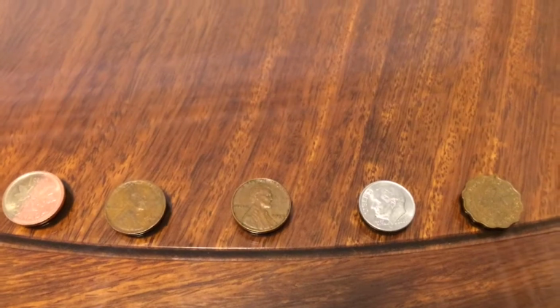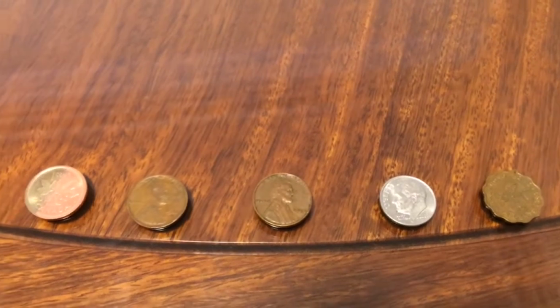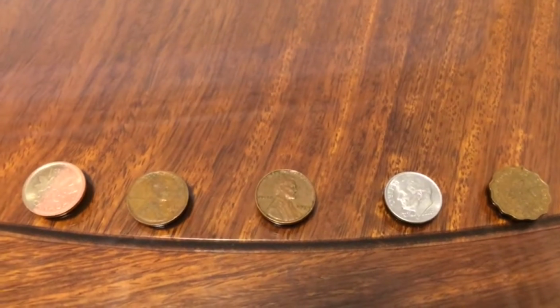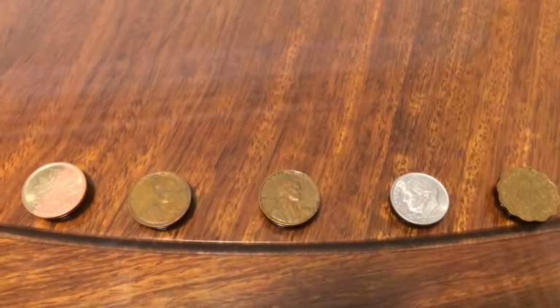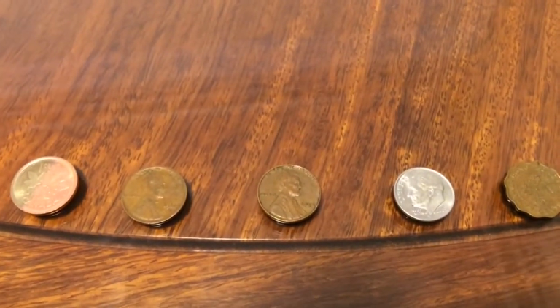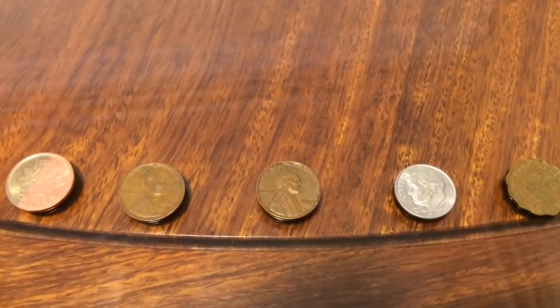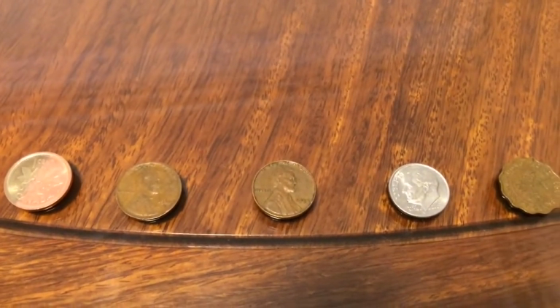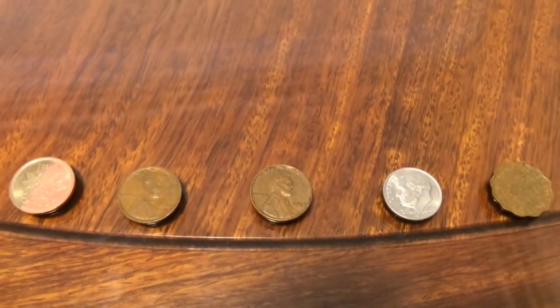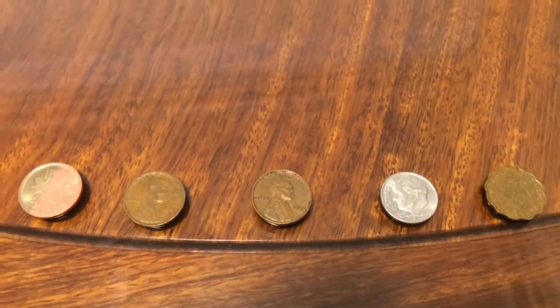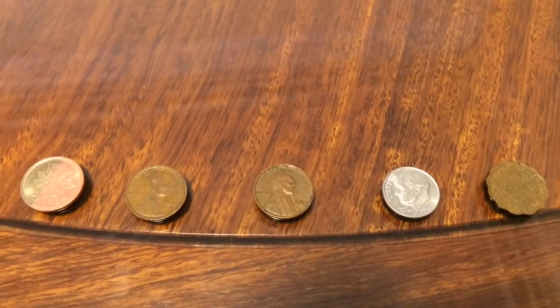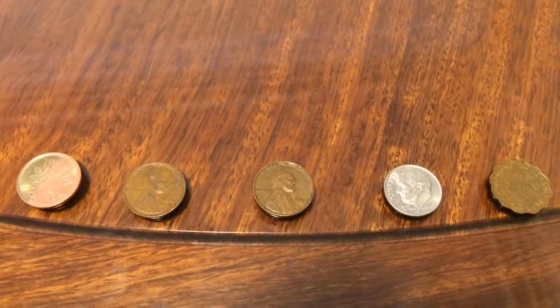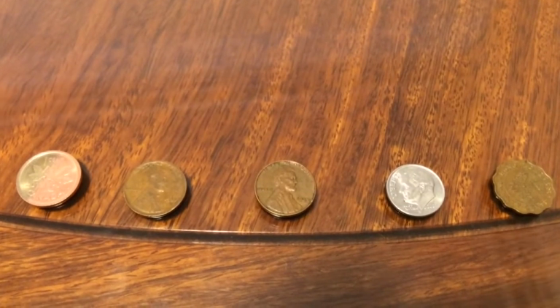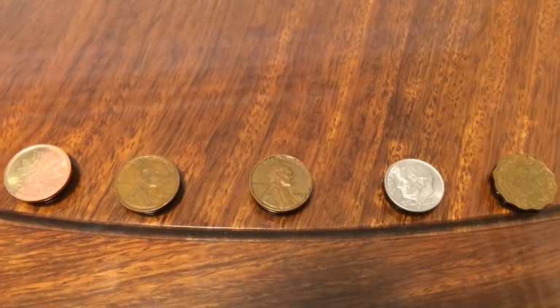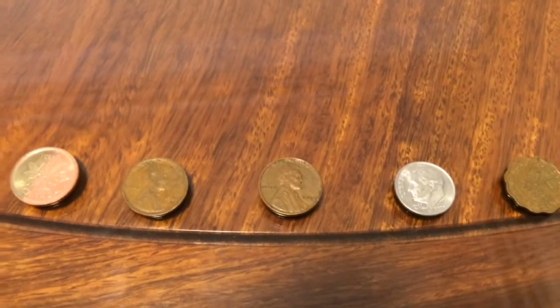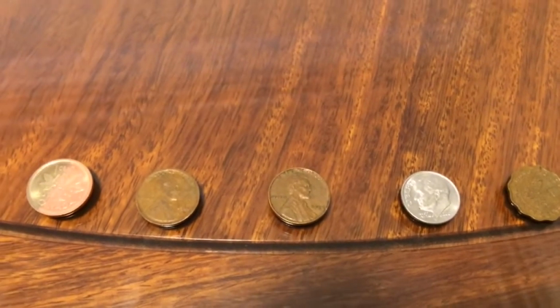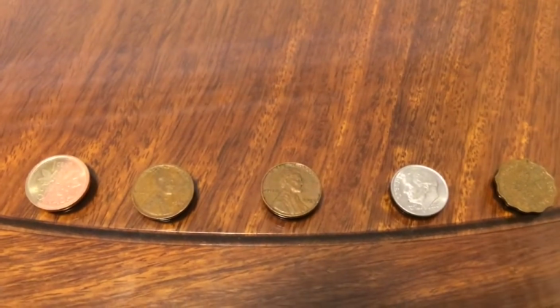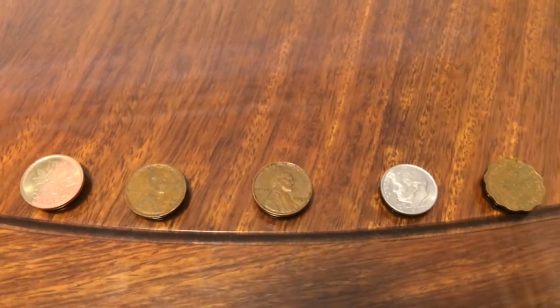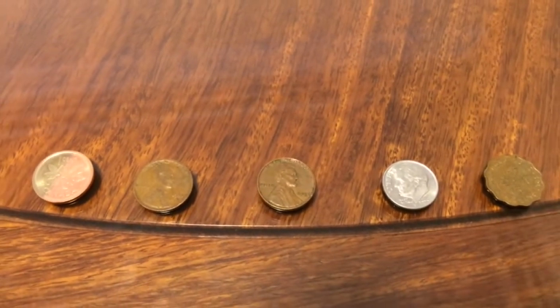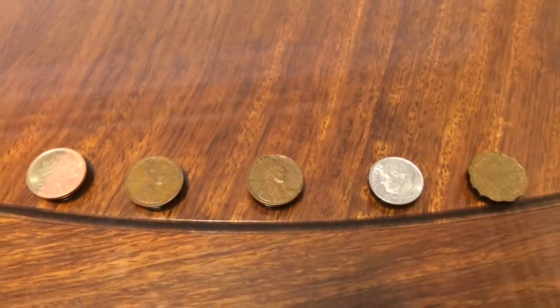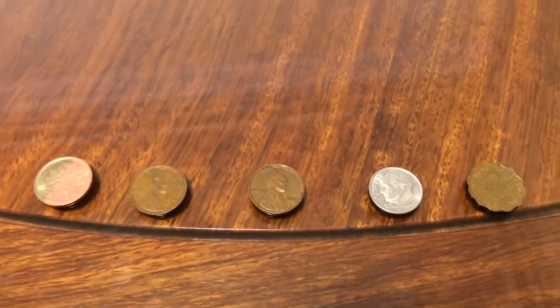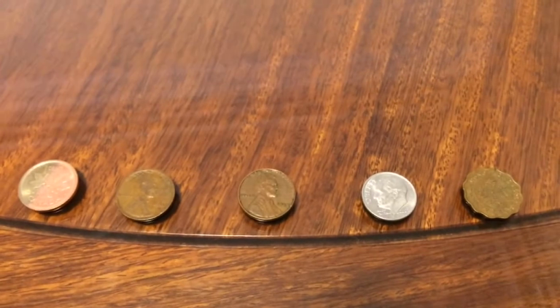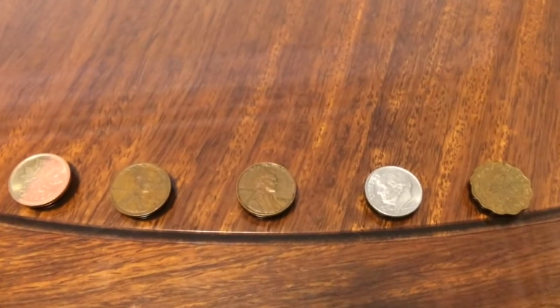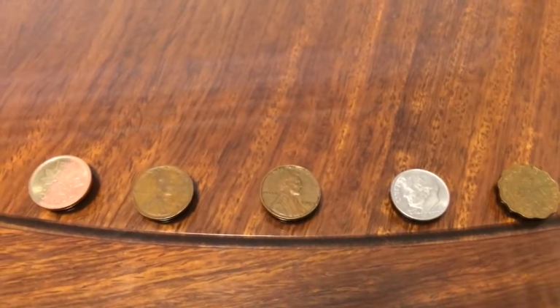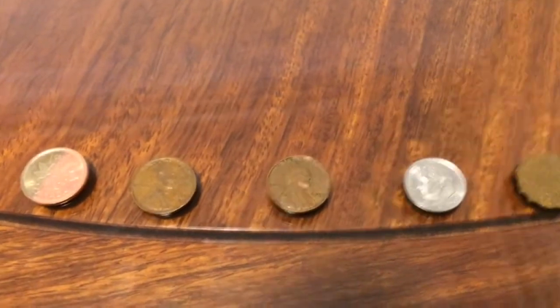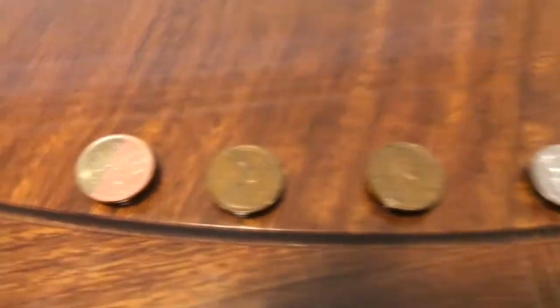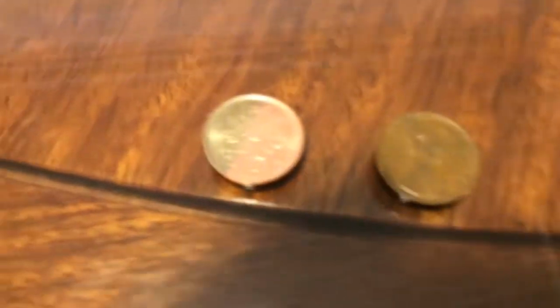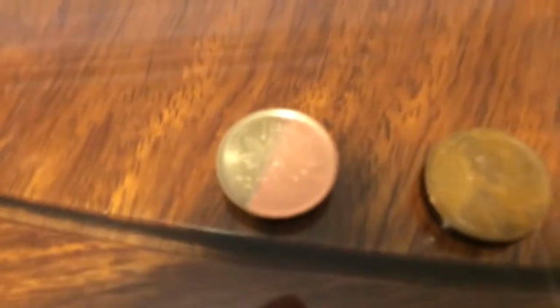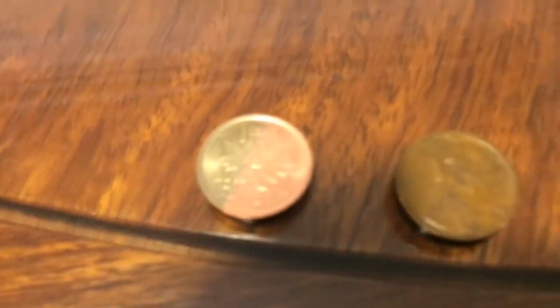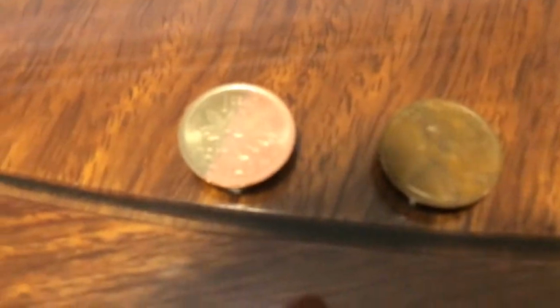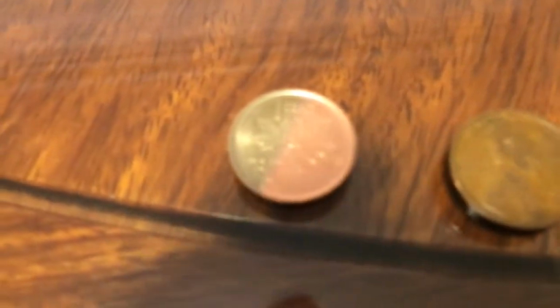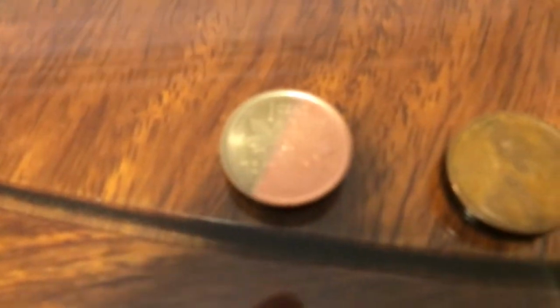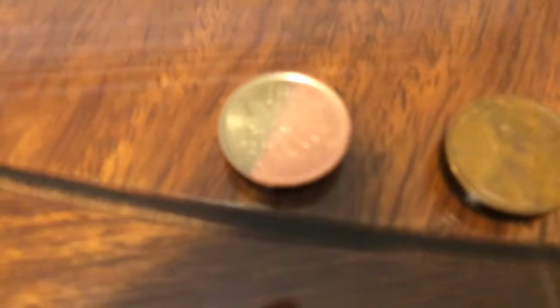Hi YouTube, Coin Picker Ann and Coin Picker Junior here. Today we went through 14 rolls of pennies. Our banker was nice enough to sell us some that she had saved over the week, and we found some neat stuff even though it wasn't that many.